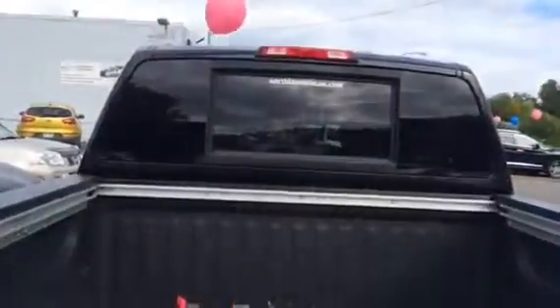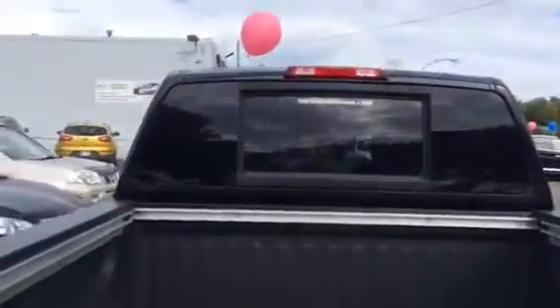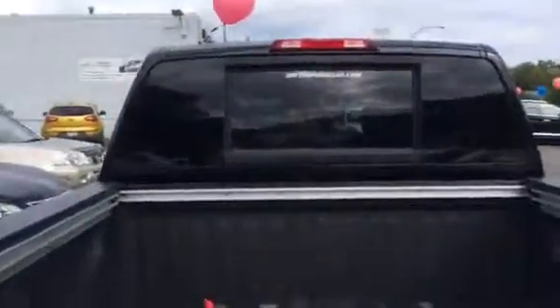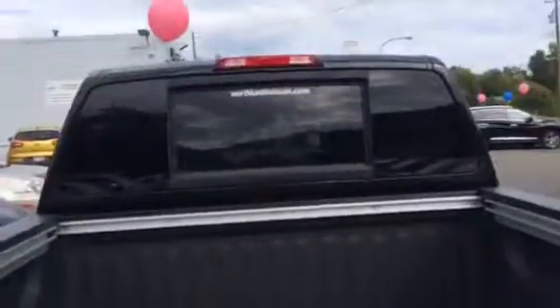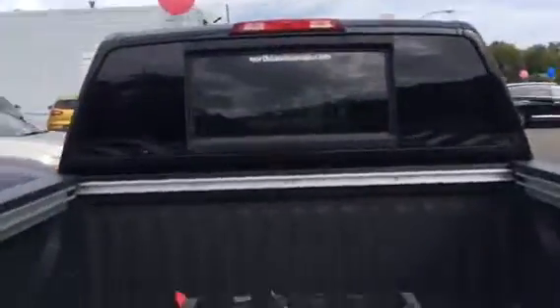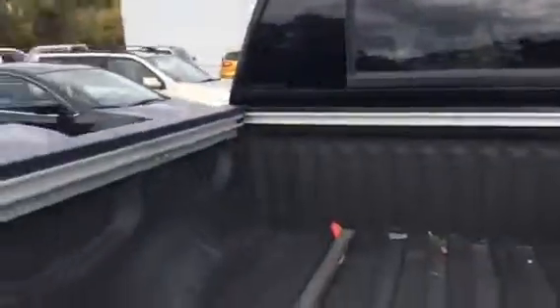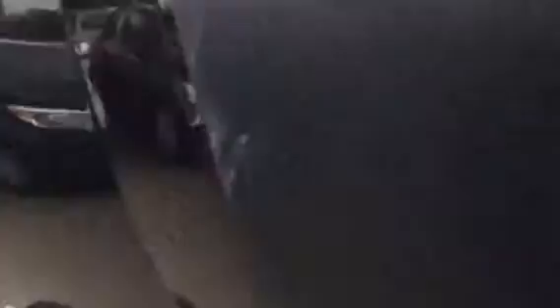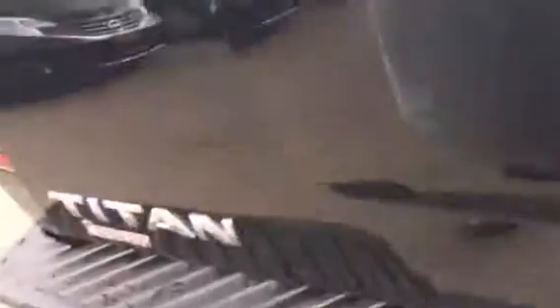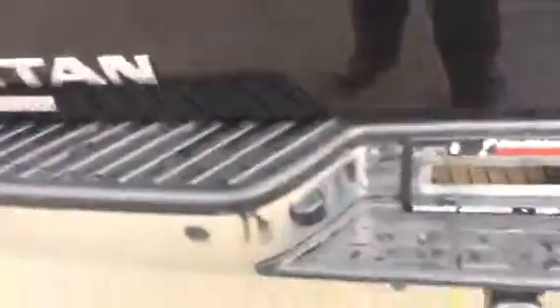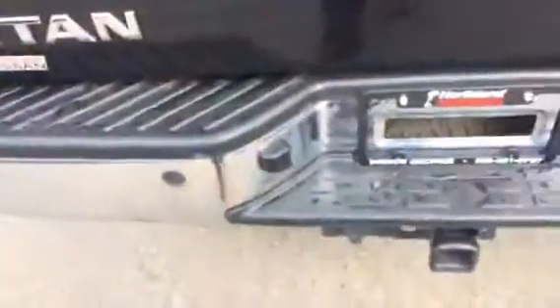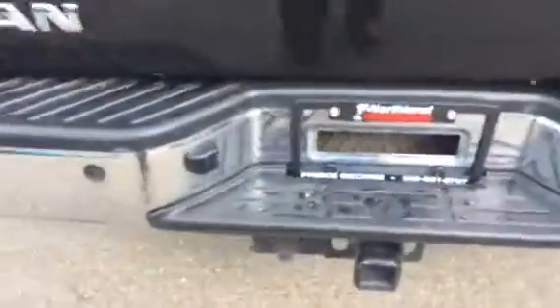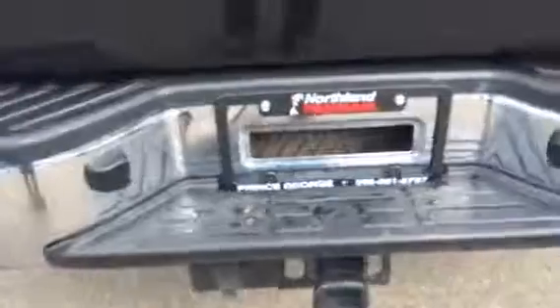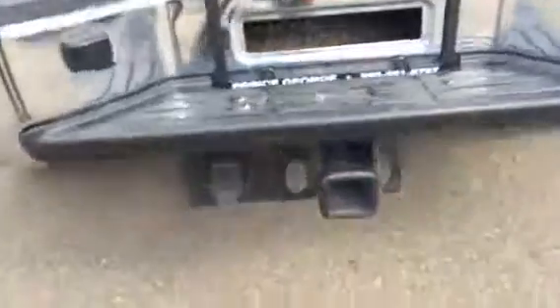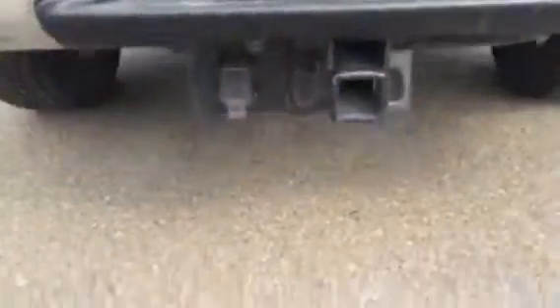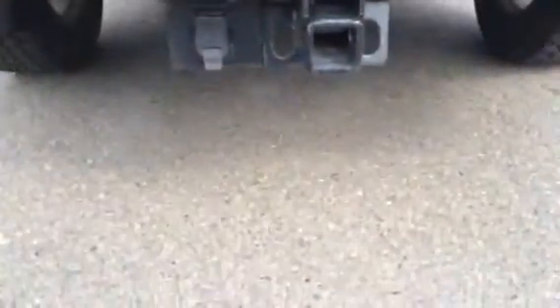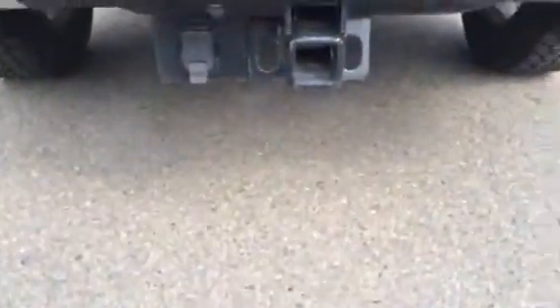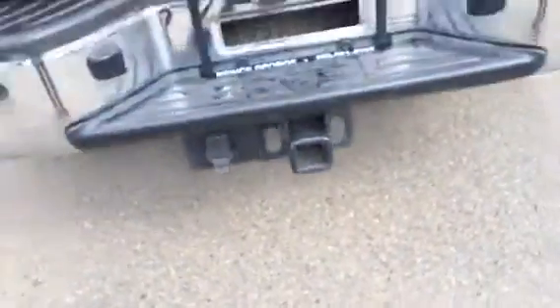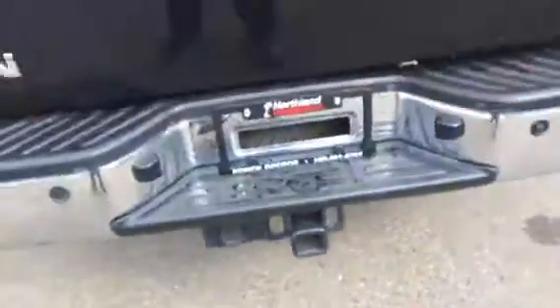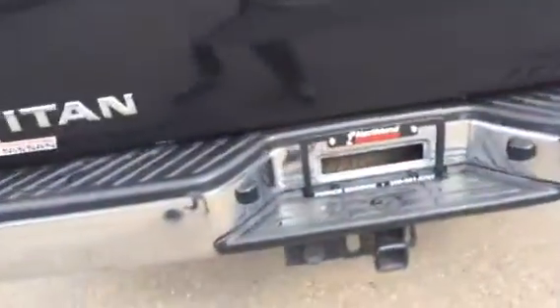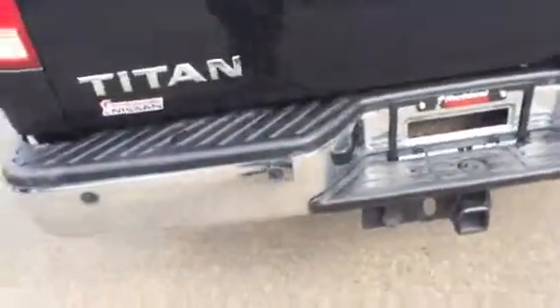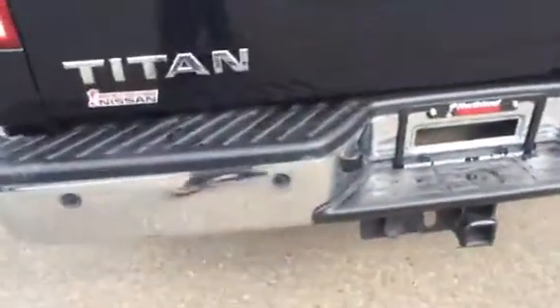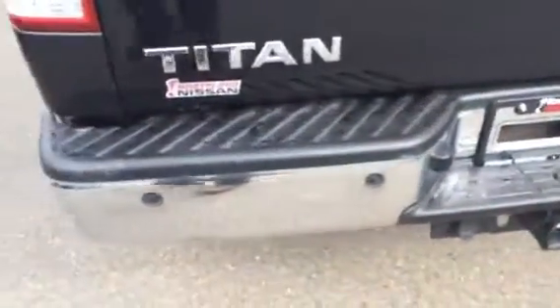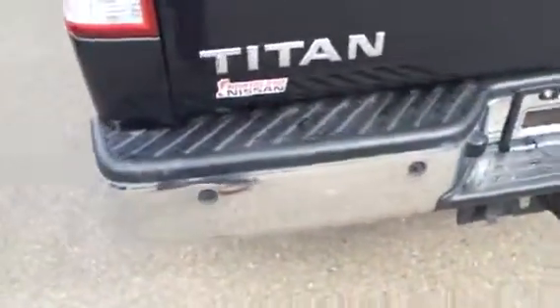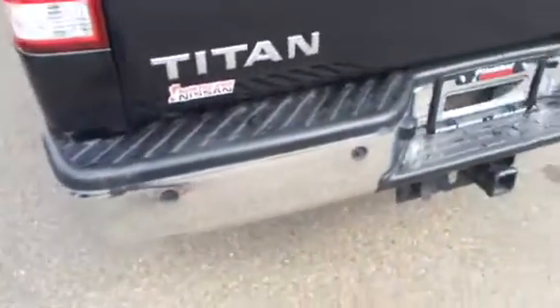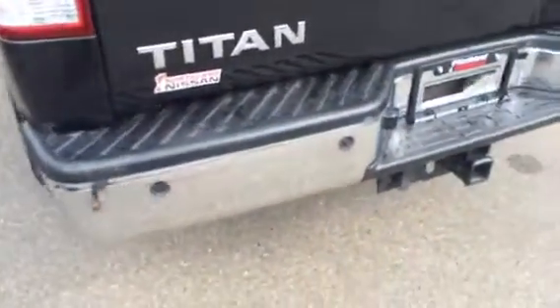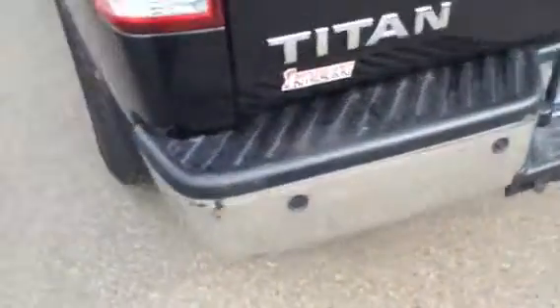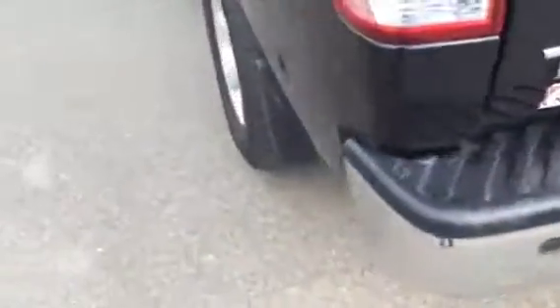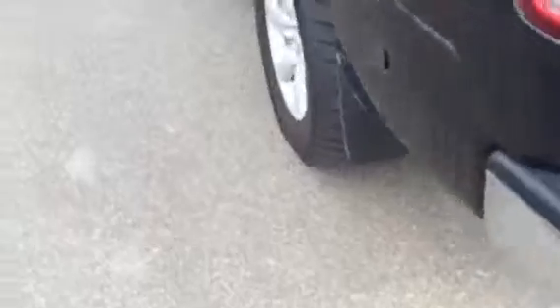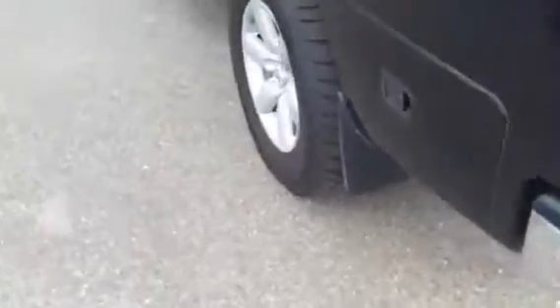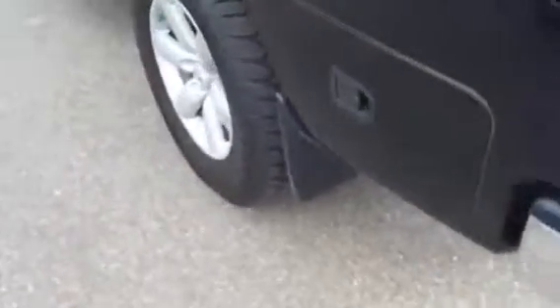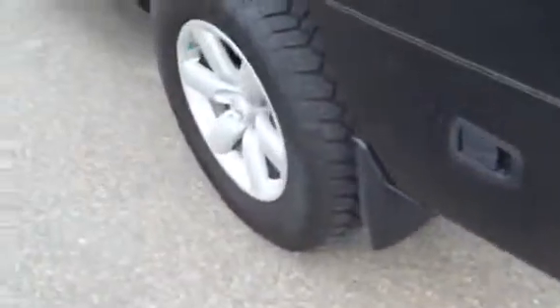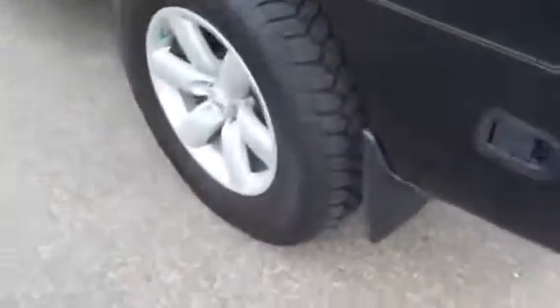Power sliding rear window. Down here you'll have your tow package and backup sensors, making it easy to park in any spots.